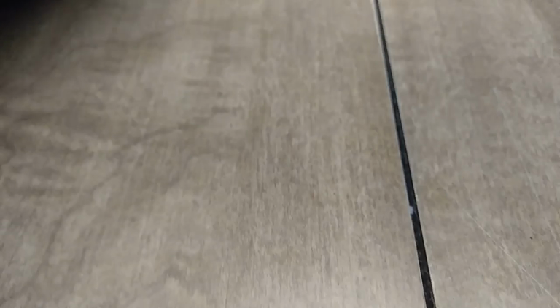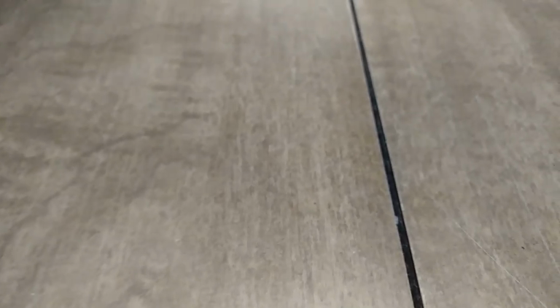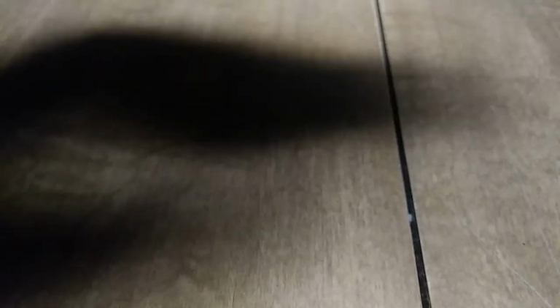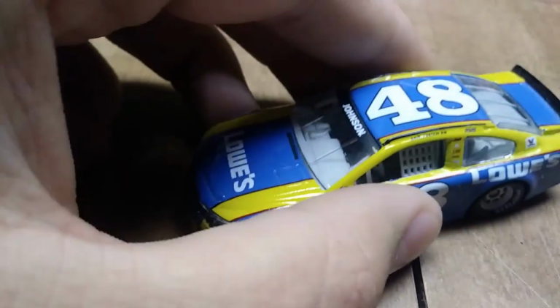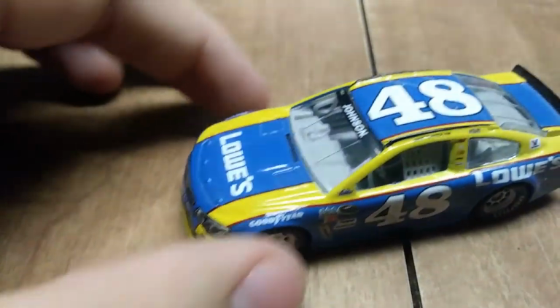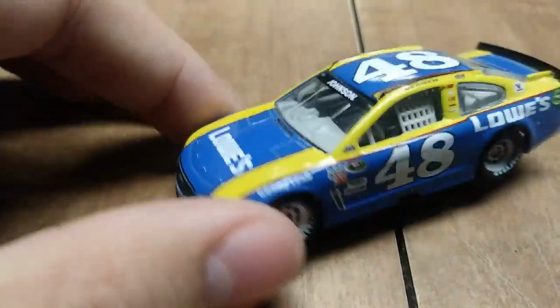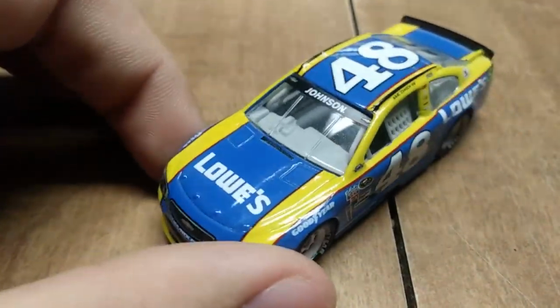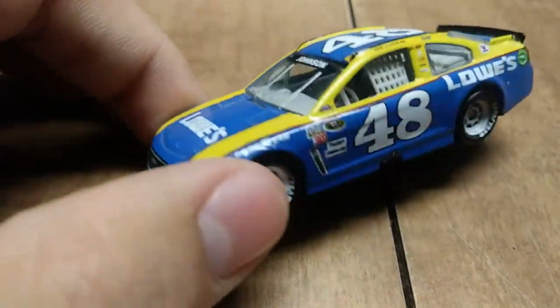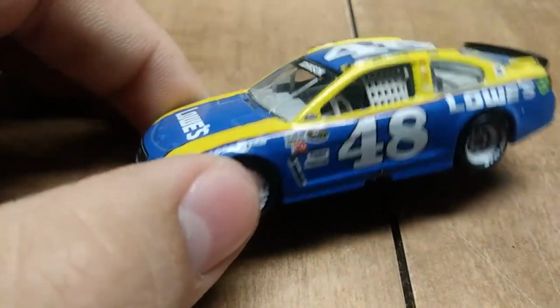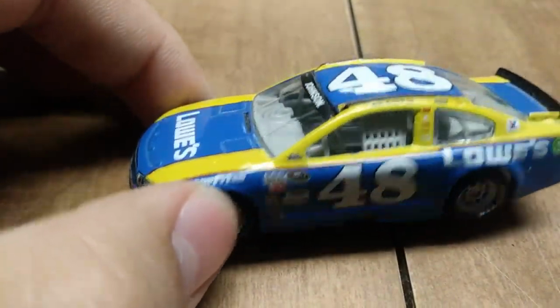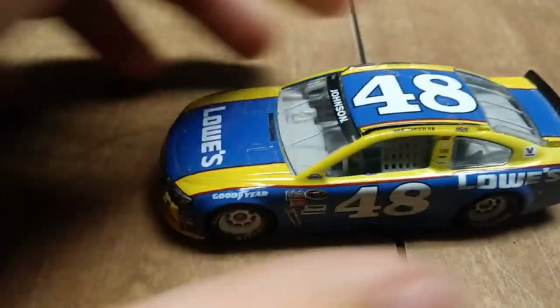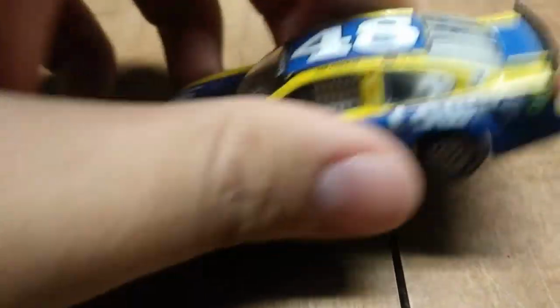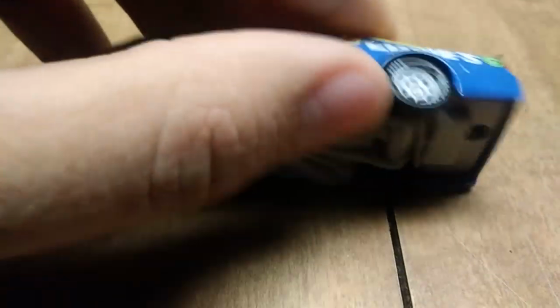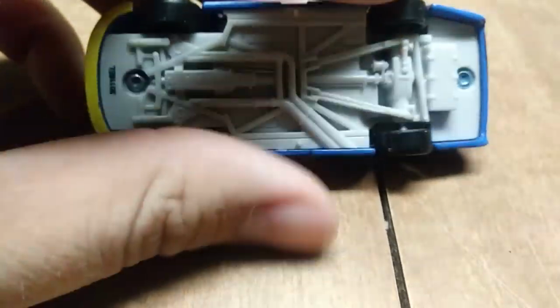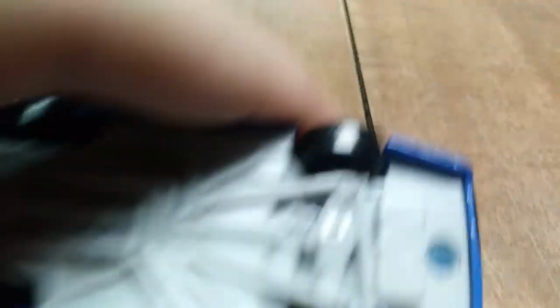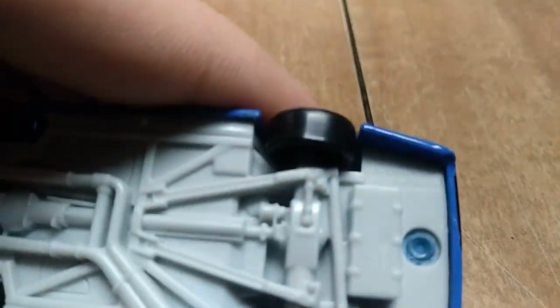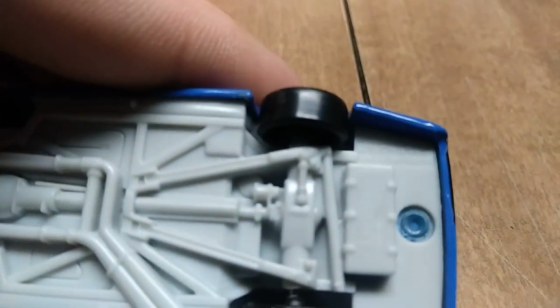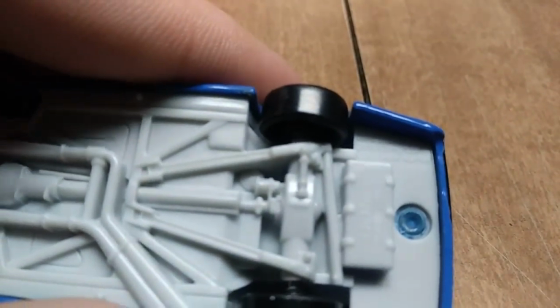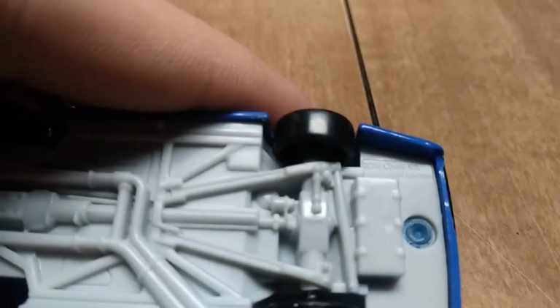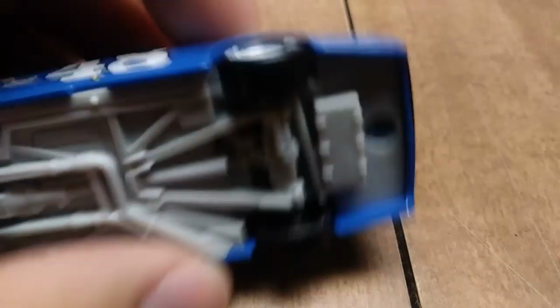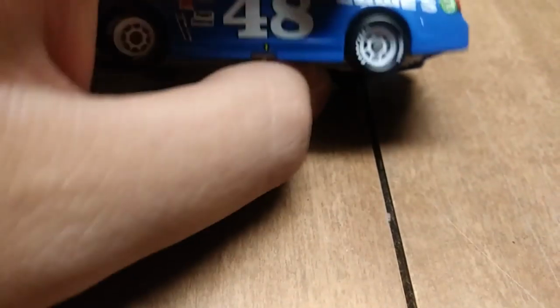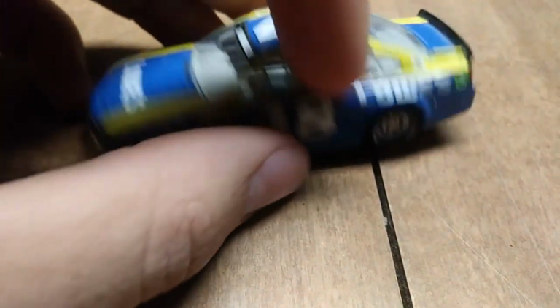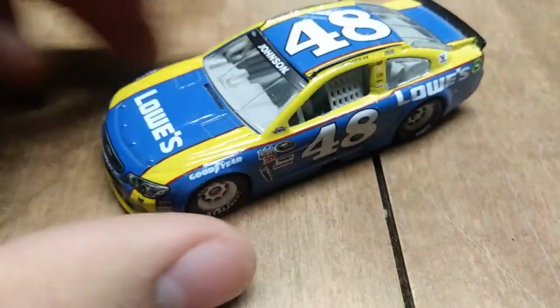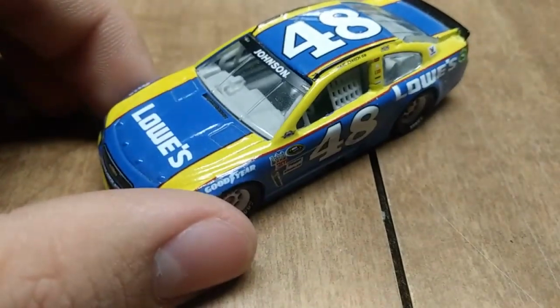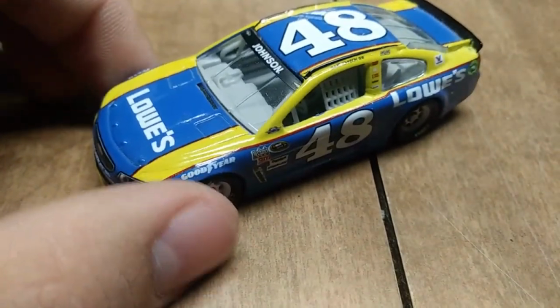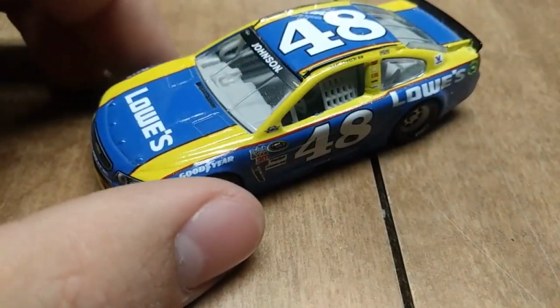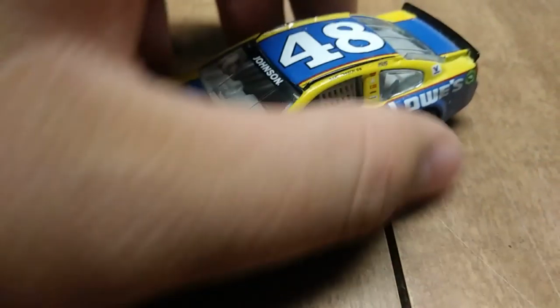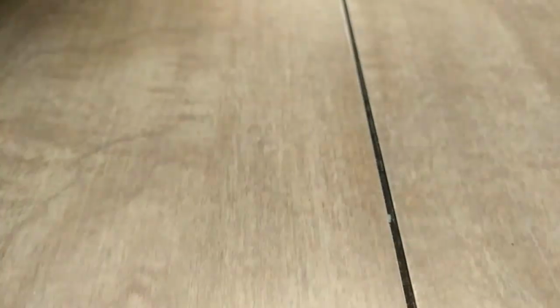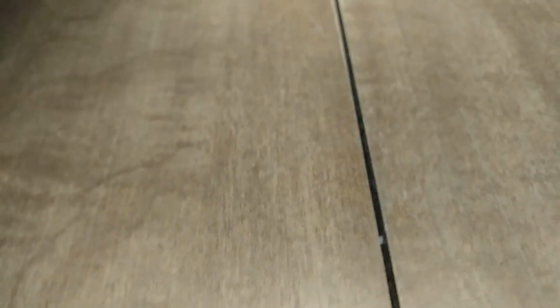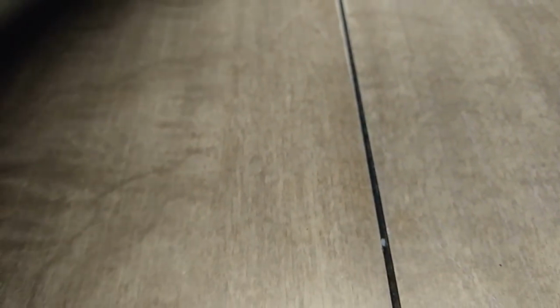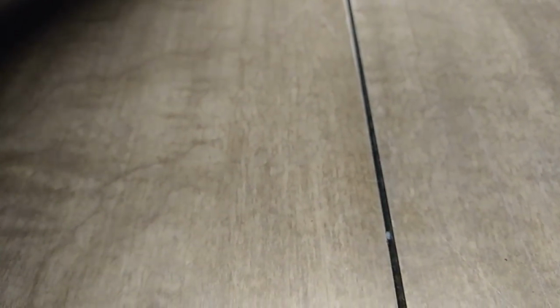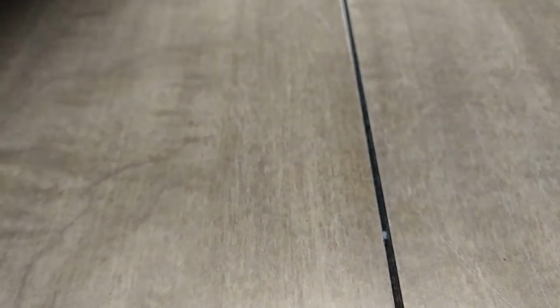Here we have another one, but this time it says Darlington throwback to 2016 — really not sure who he's throwing it back to, but it's a throwback nonetheless.